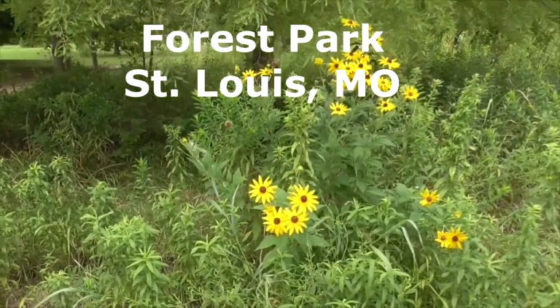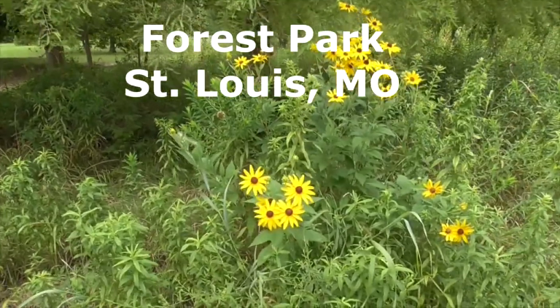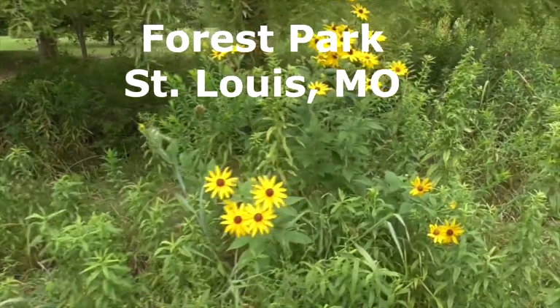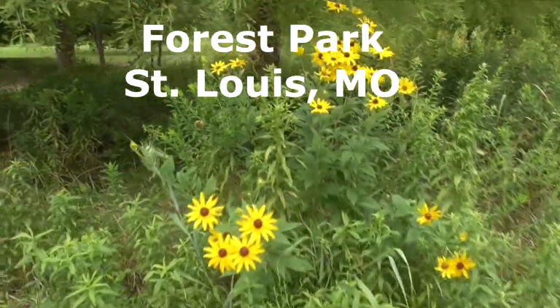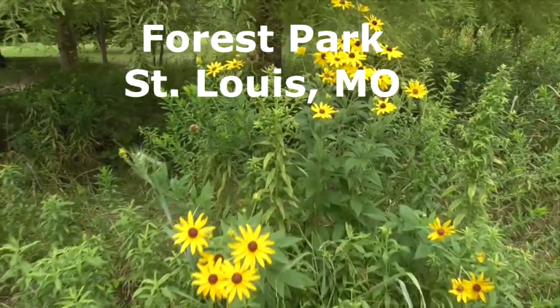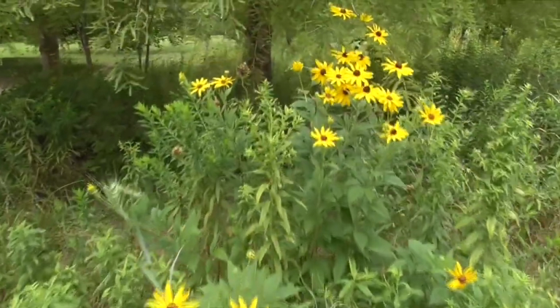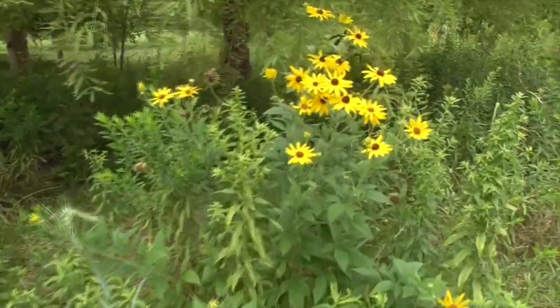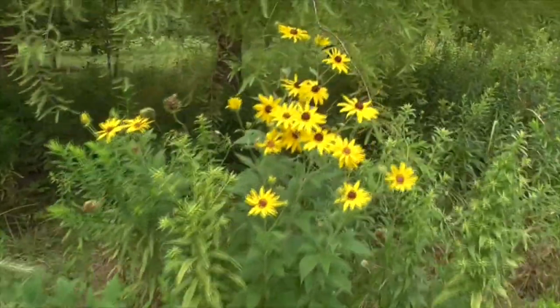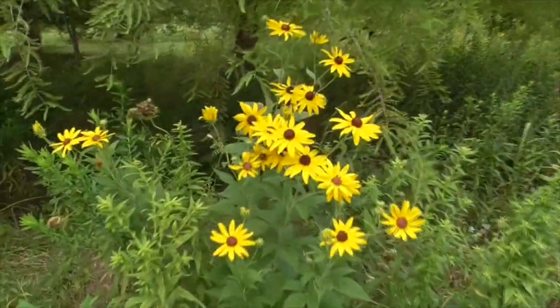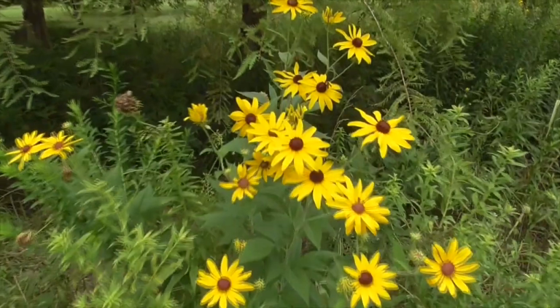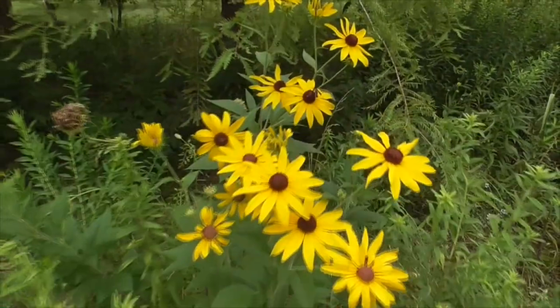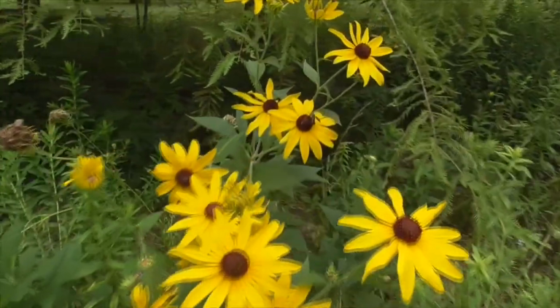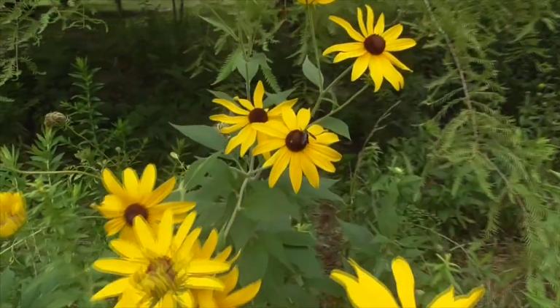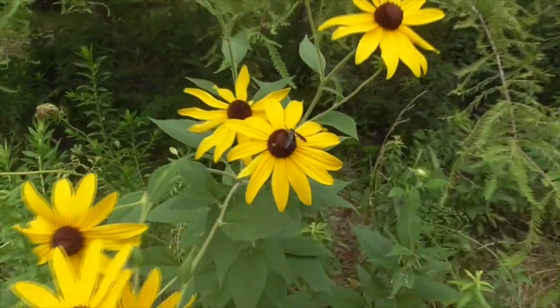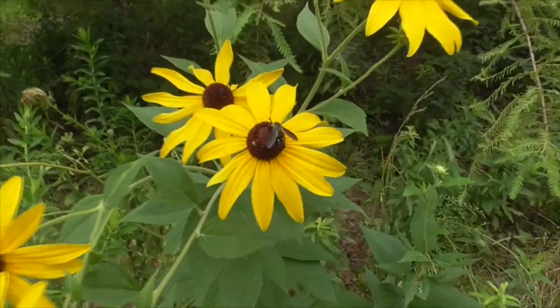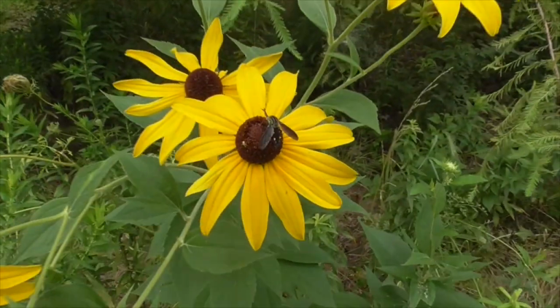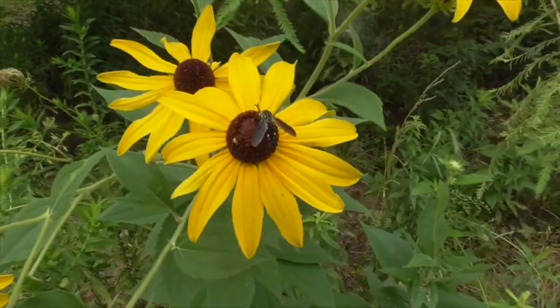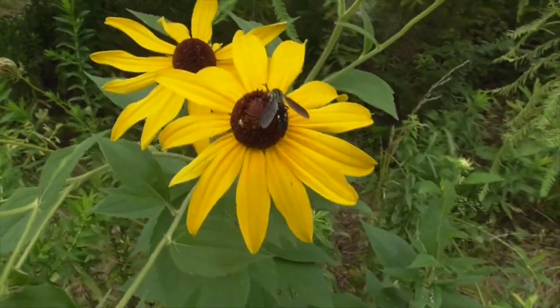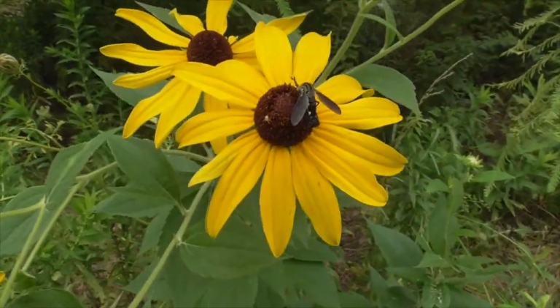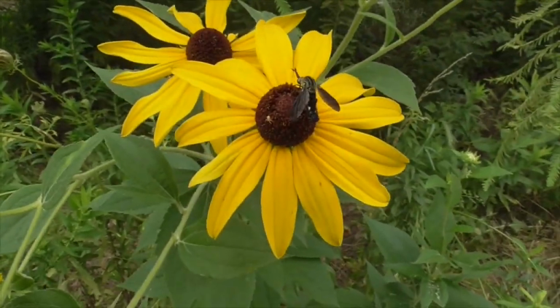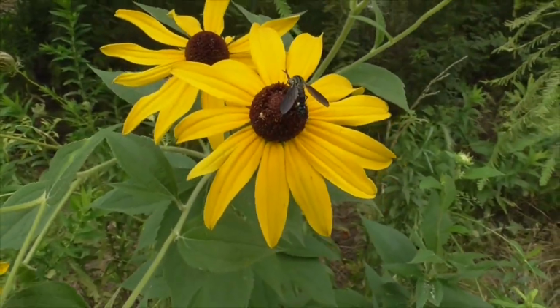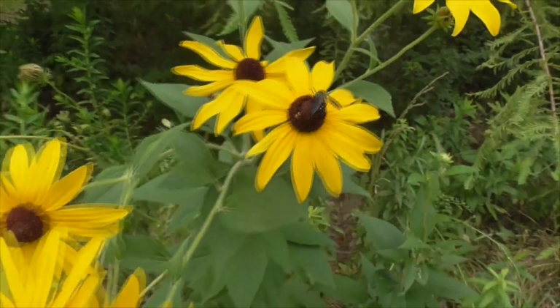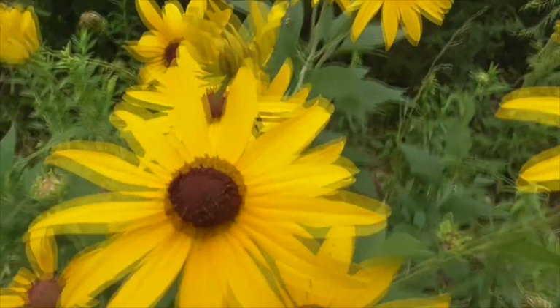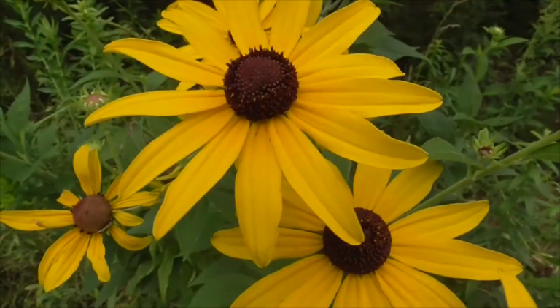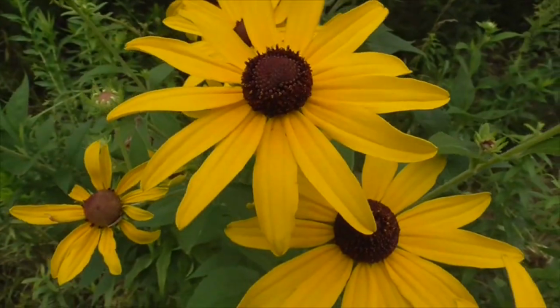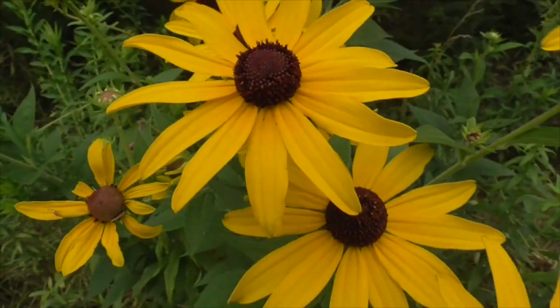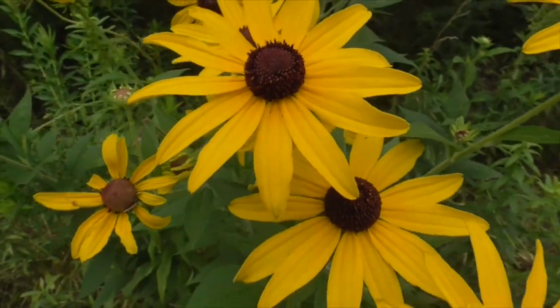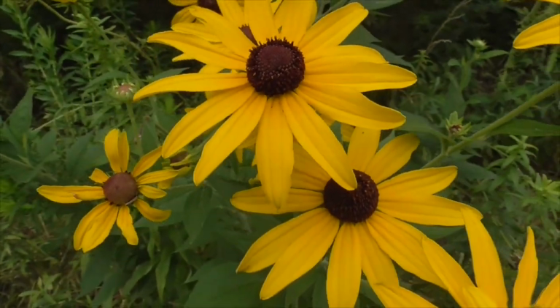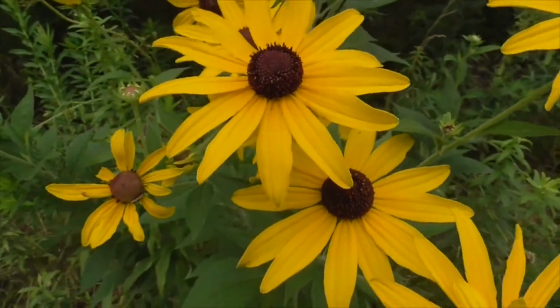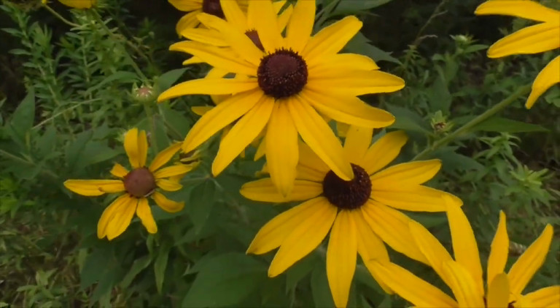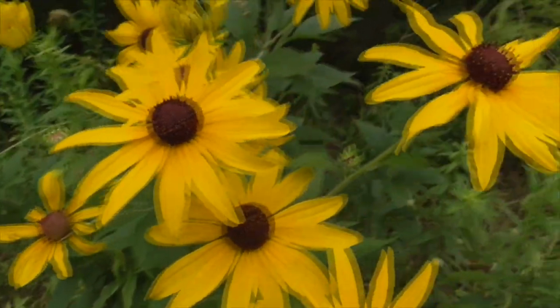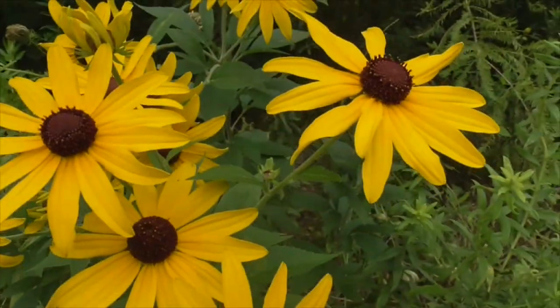The pretty flower we have here is called a black-eyed Susan. It's got a little pollinator on it right there — check that out. It gets its name, black-eyed Susan, obviously from its black eye.